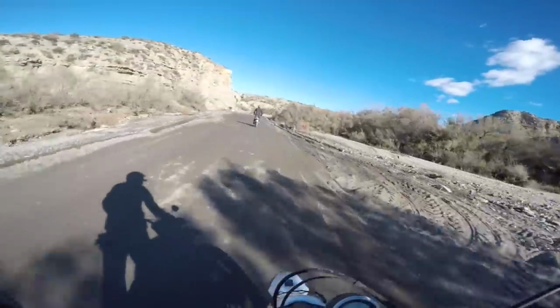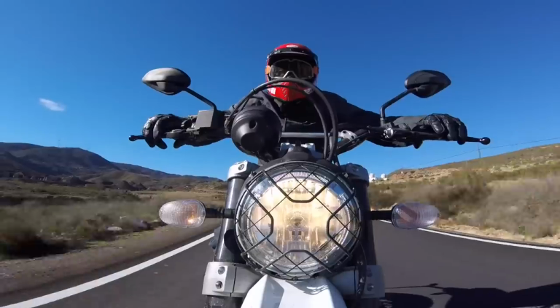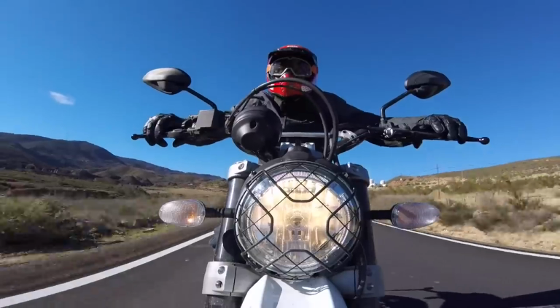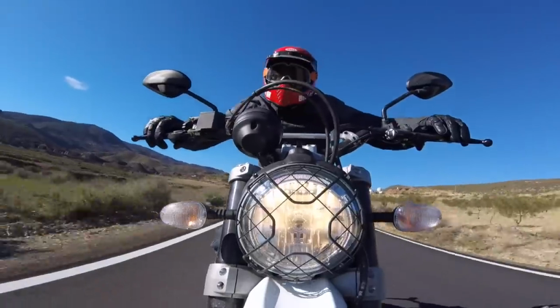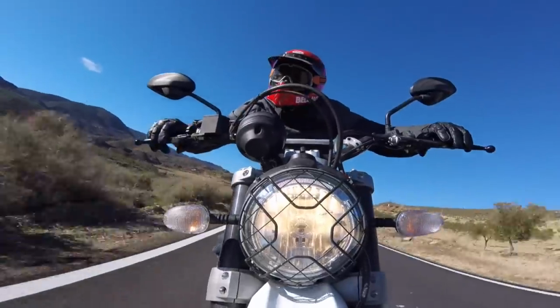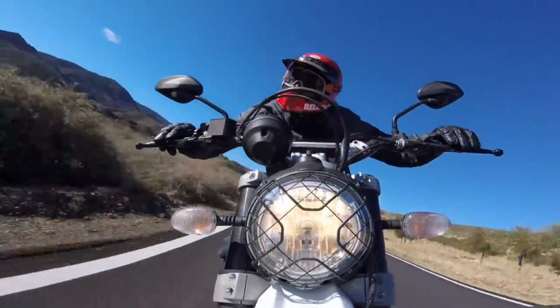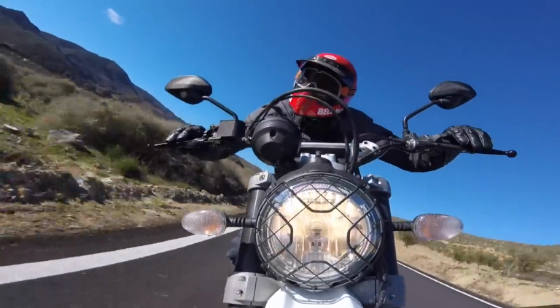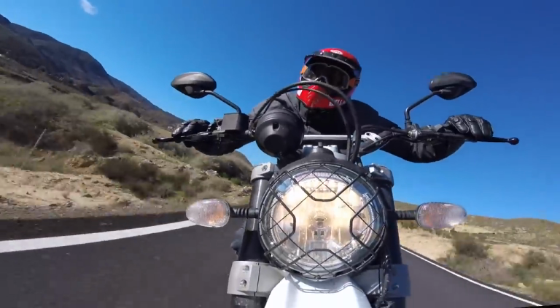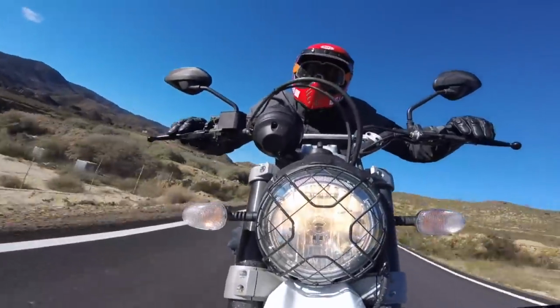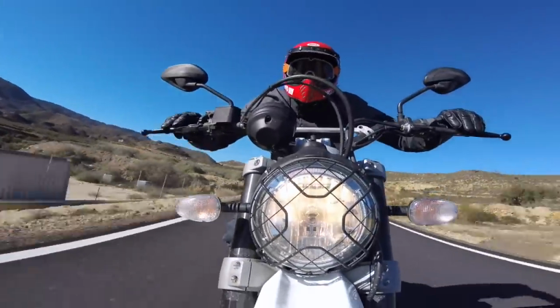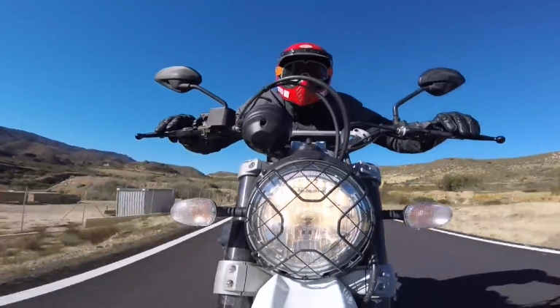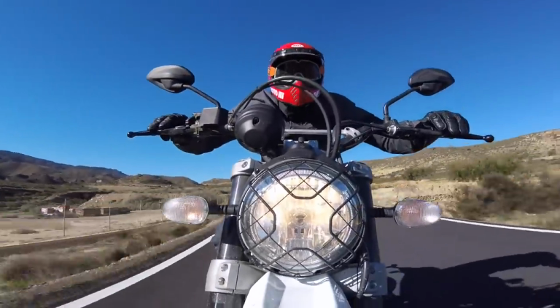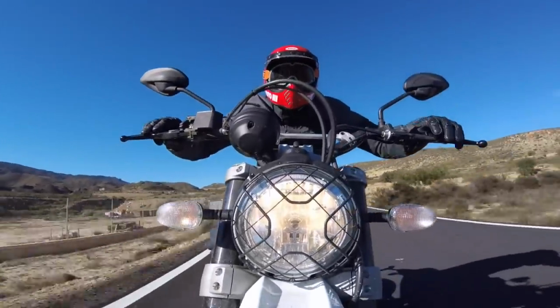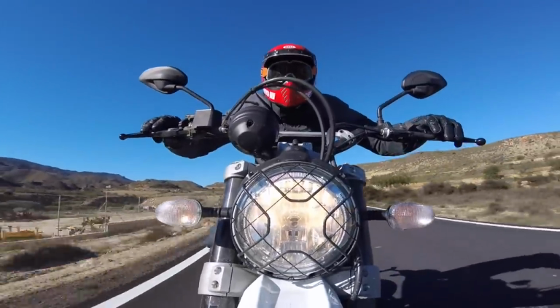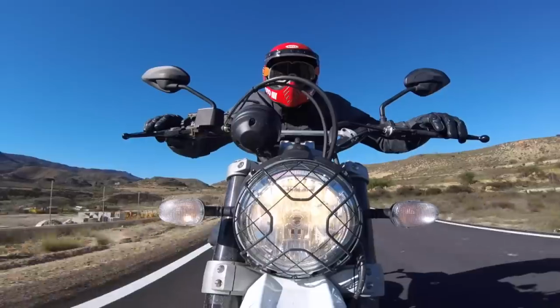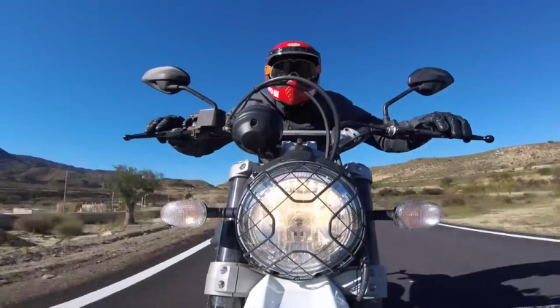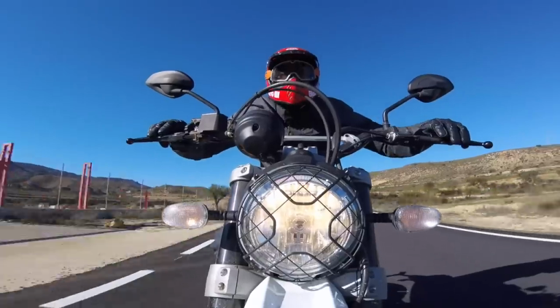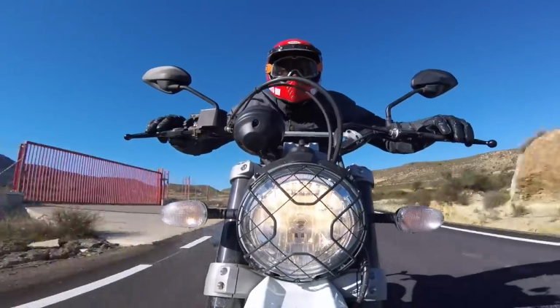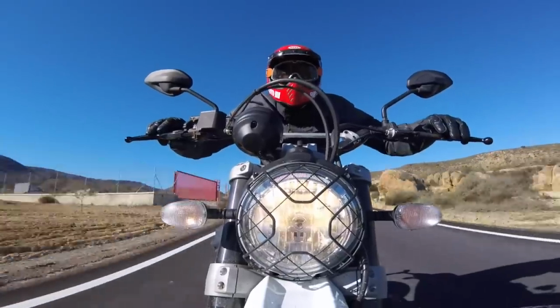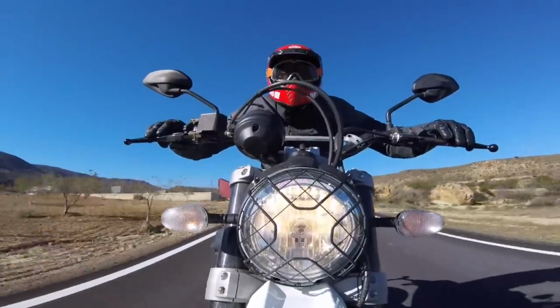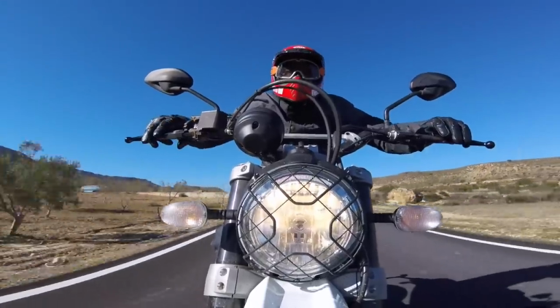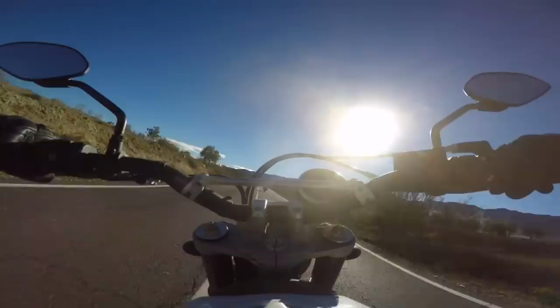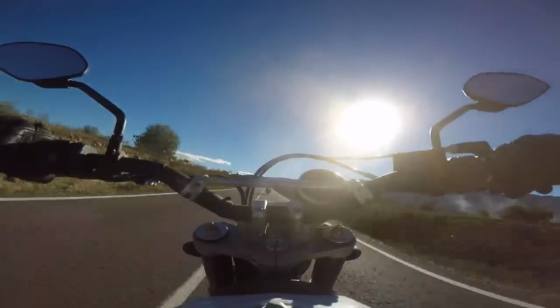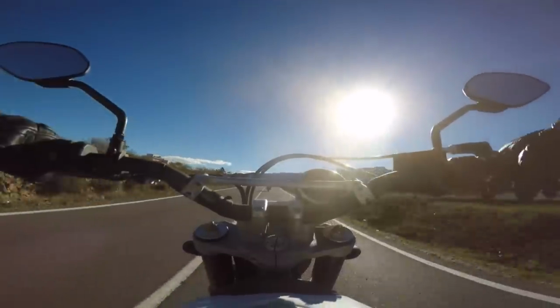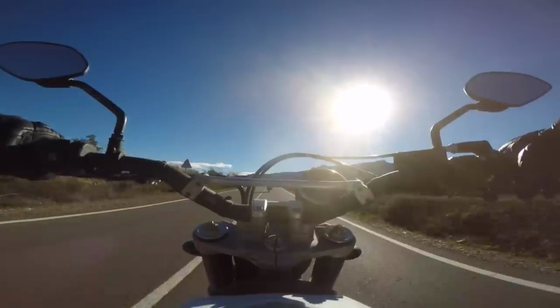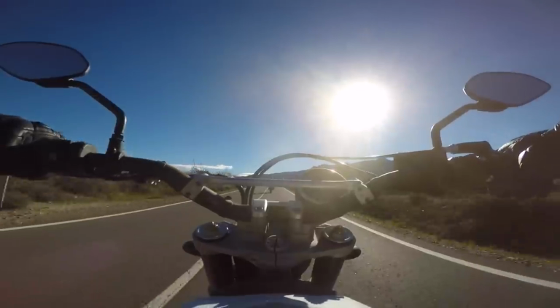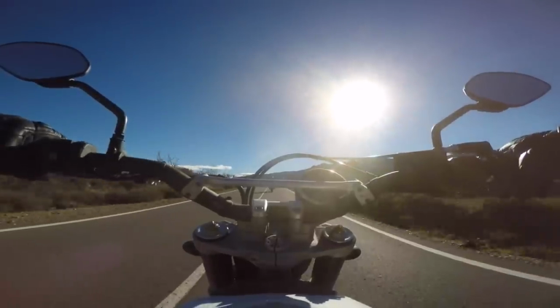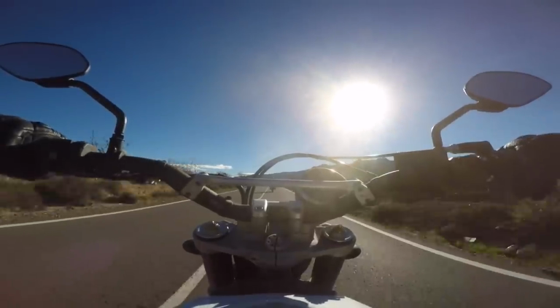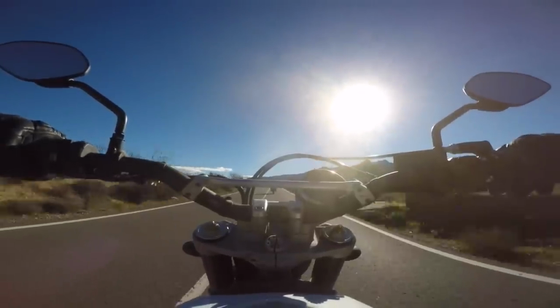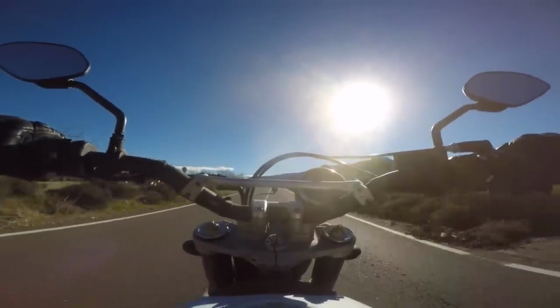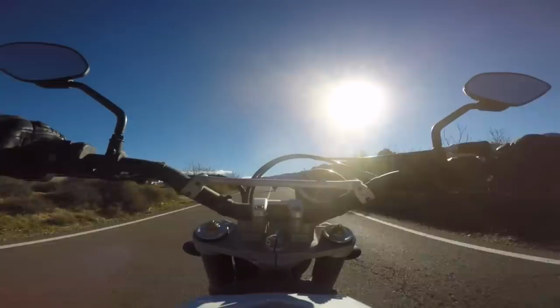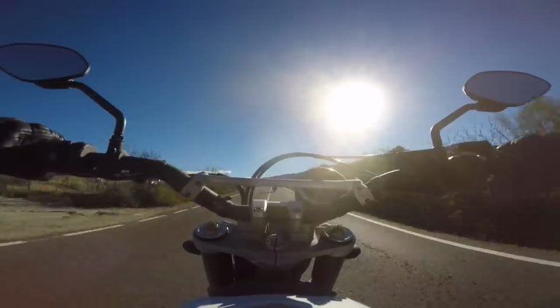Conversely, when you're on the pavement, you're going 60 miles per hour and it's only pulling 4,000 RPMs, and that's pretty cool. Not a lot of vibration at that speed. It's pretty good.